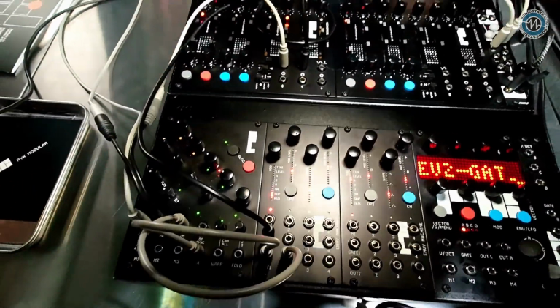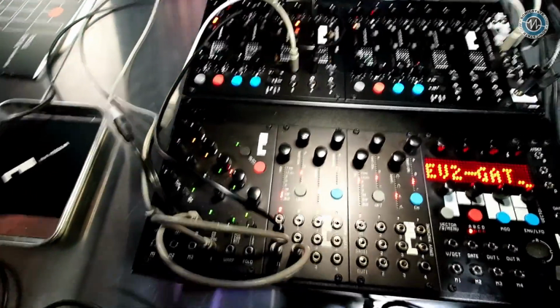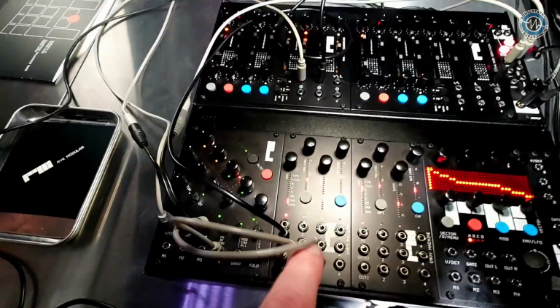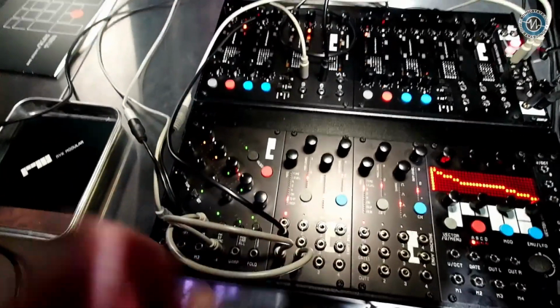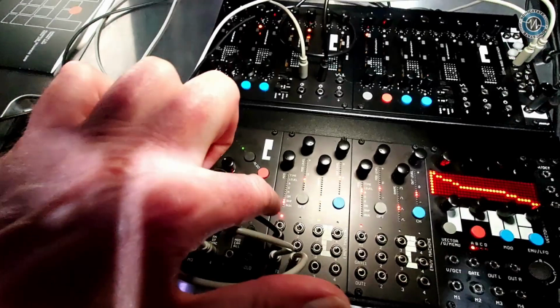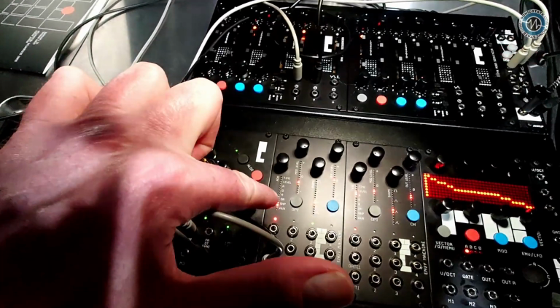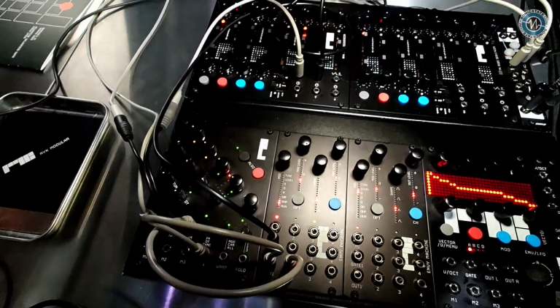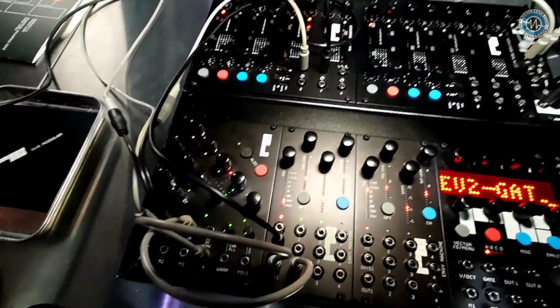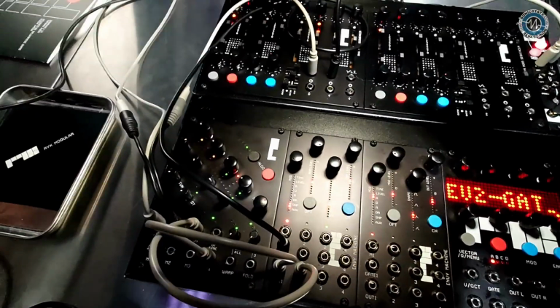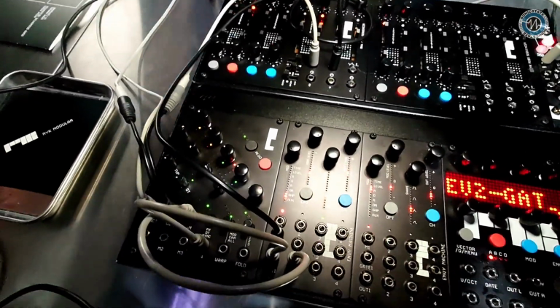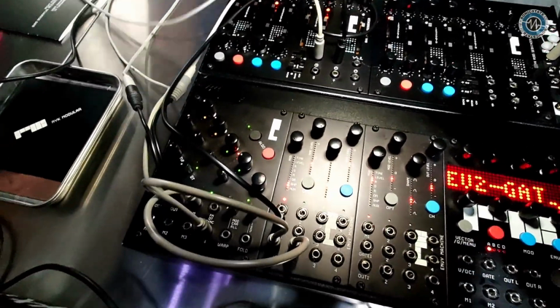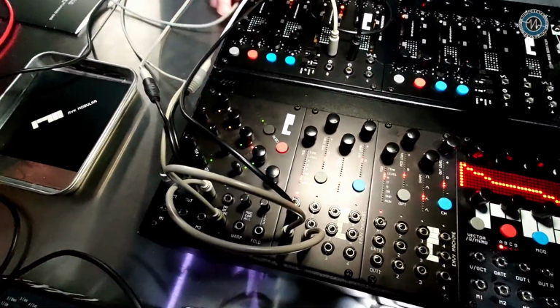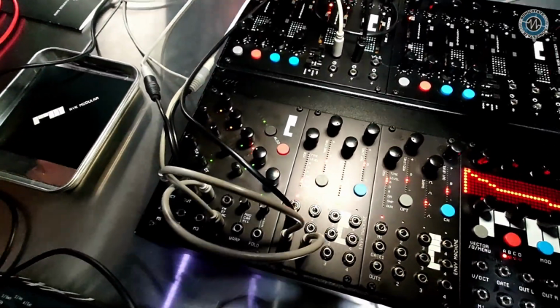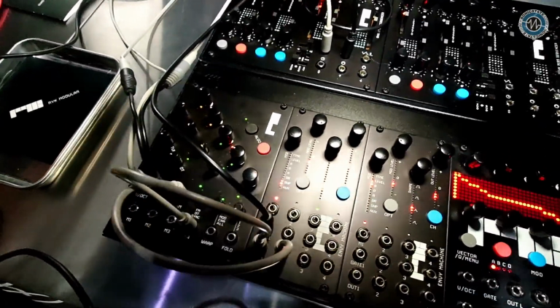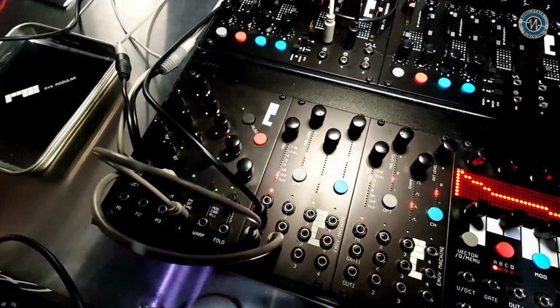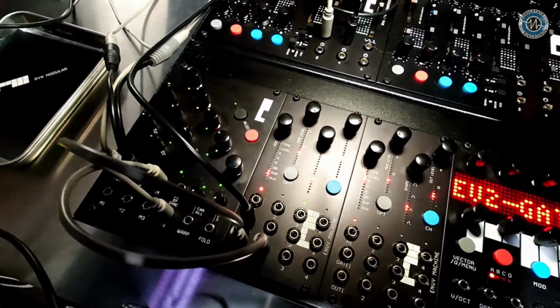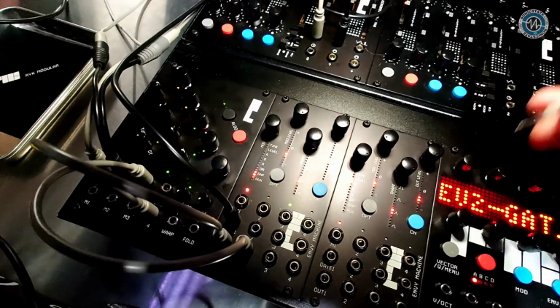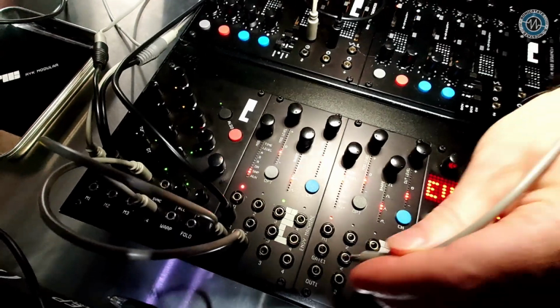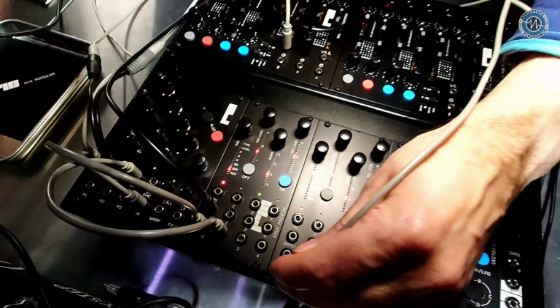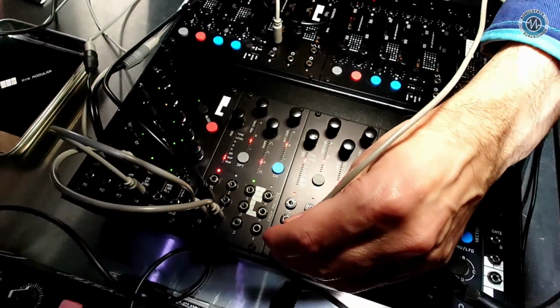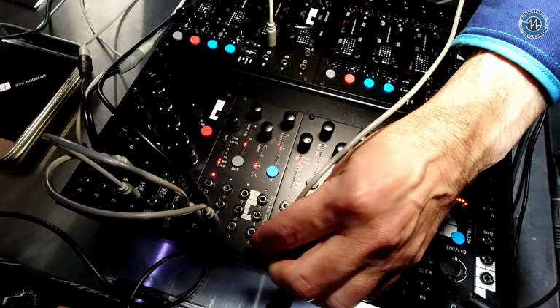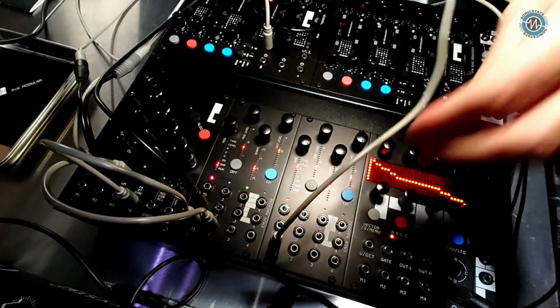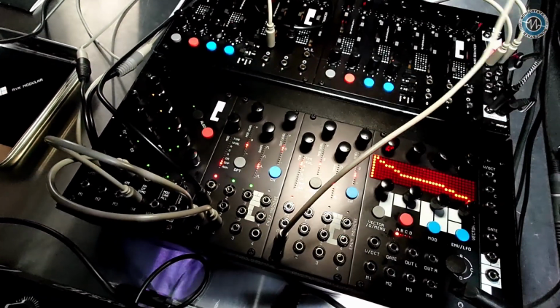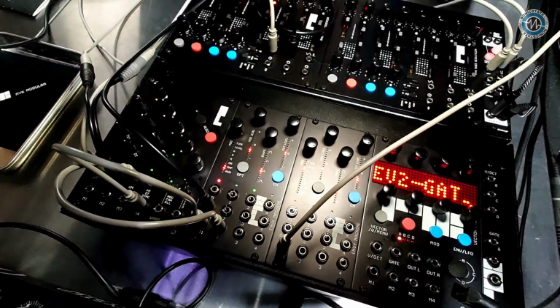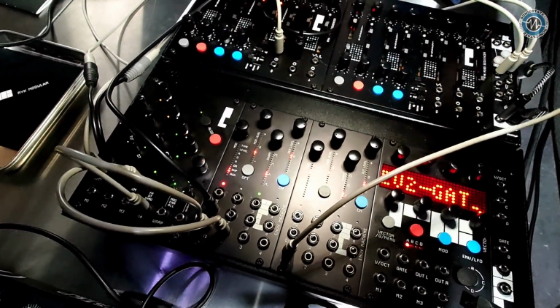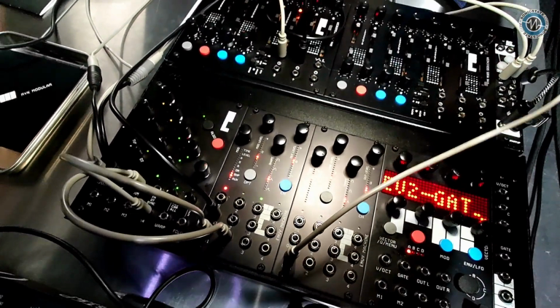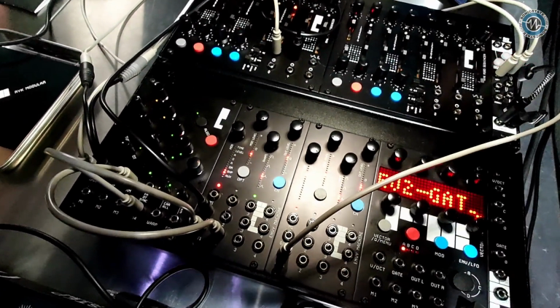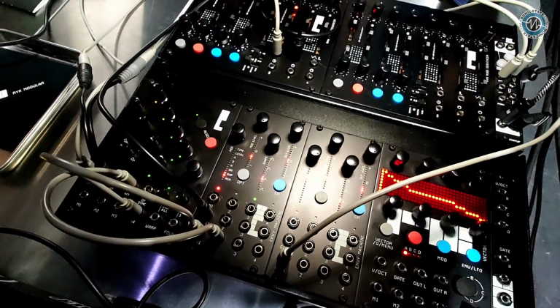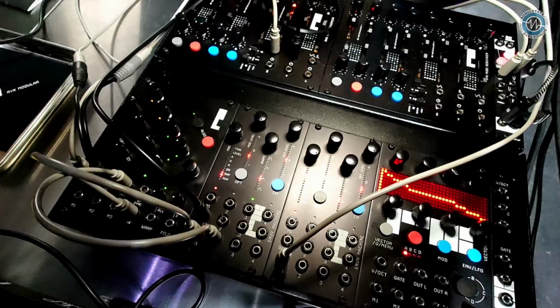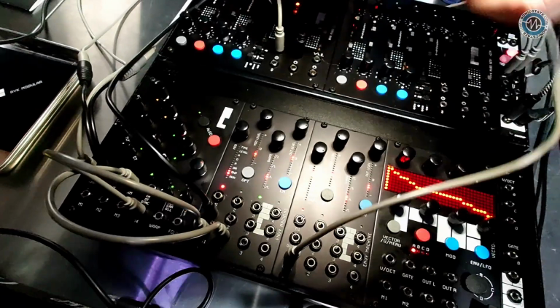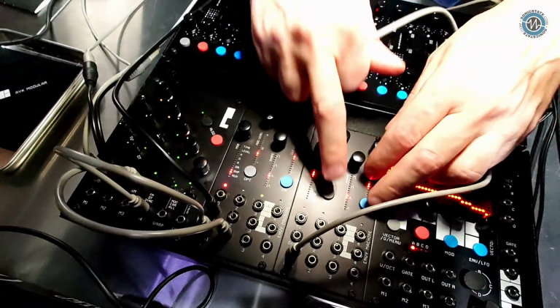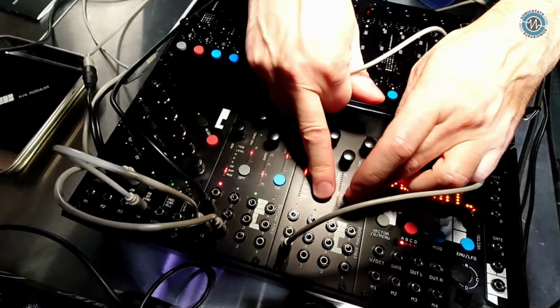I have to ask — what's the AUX? That's a secret new feature which will be revealed probably sometime in the spring, as part of a firmware update.